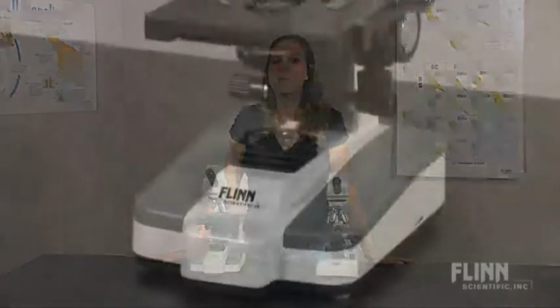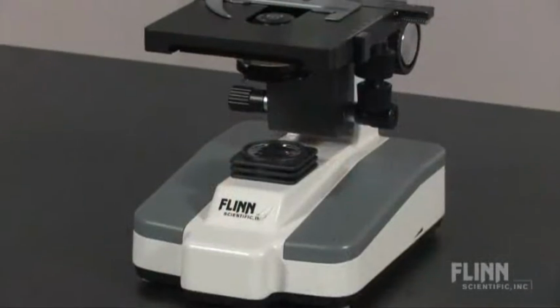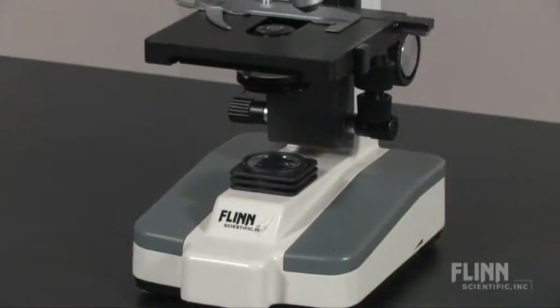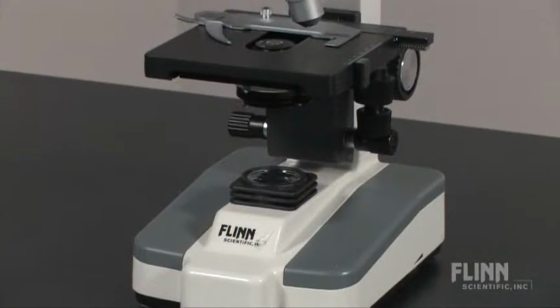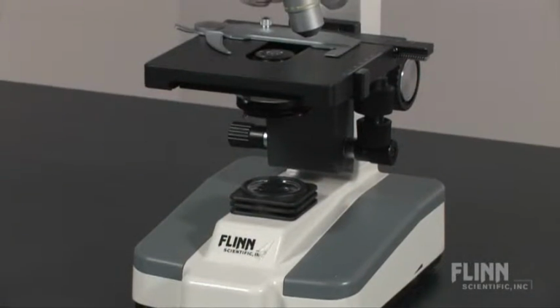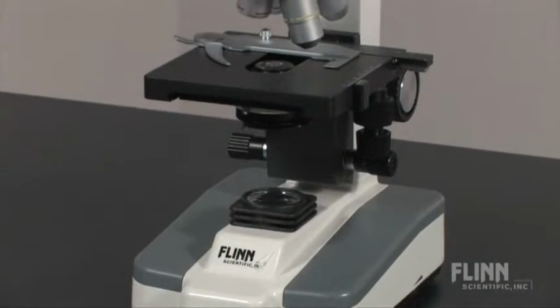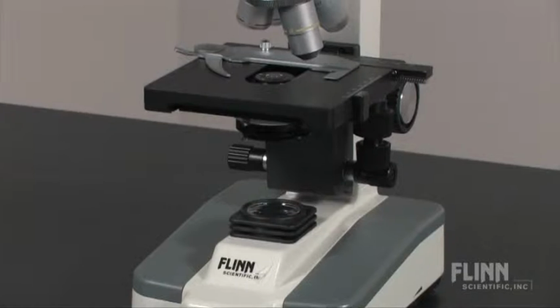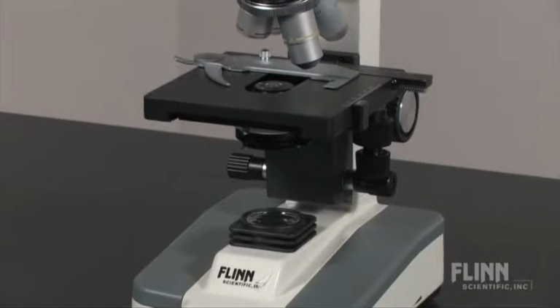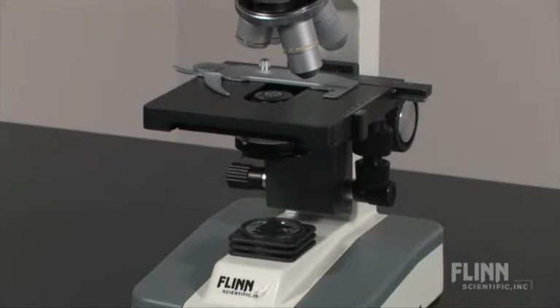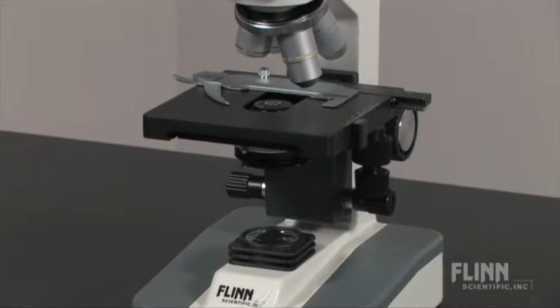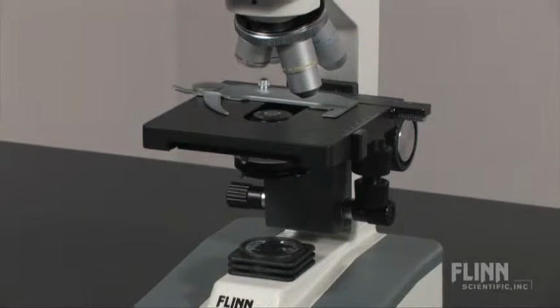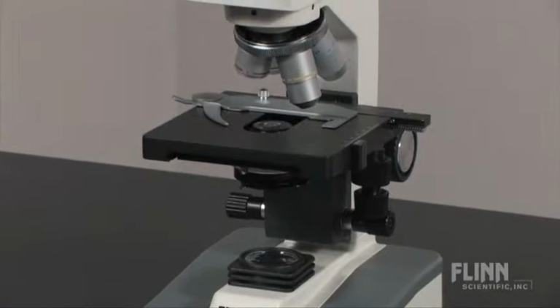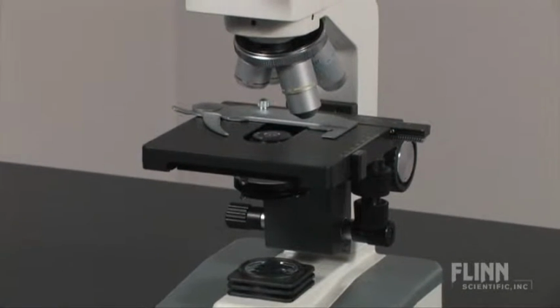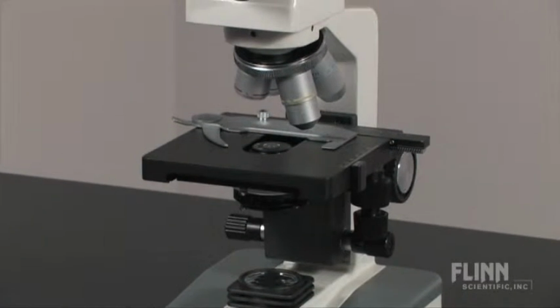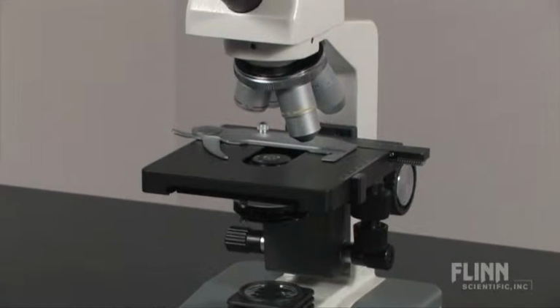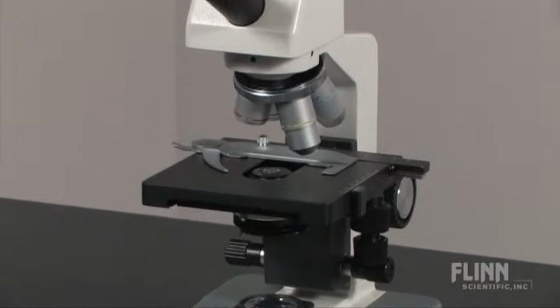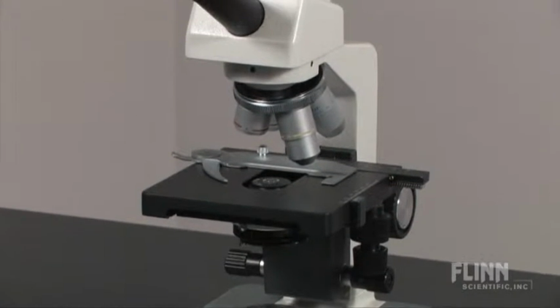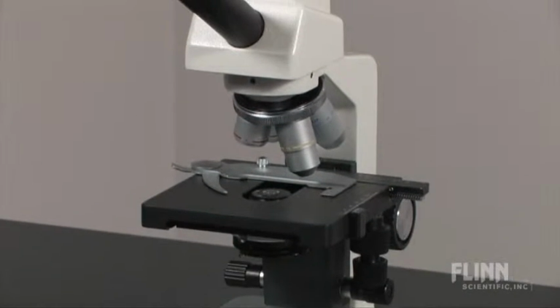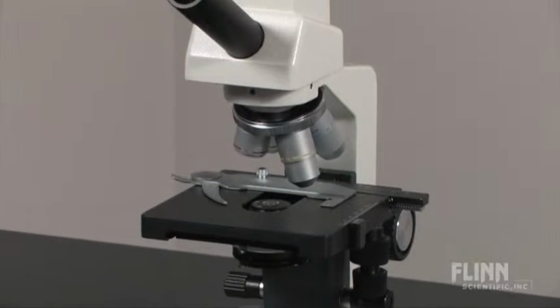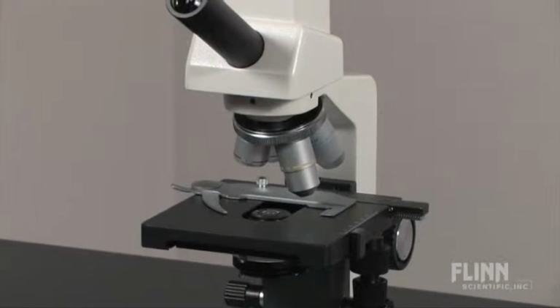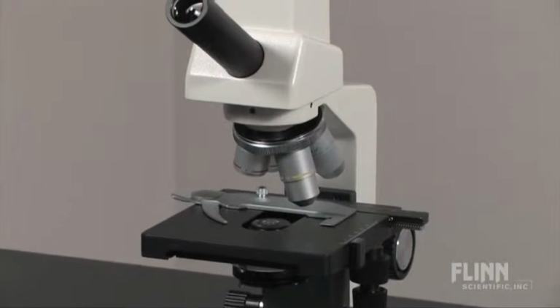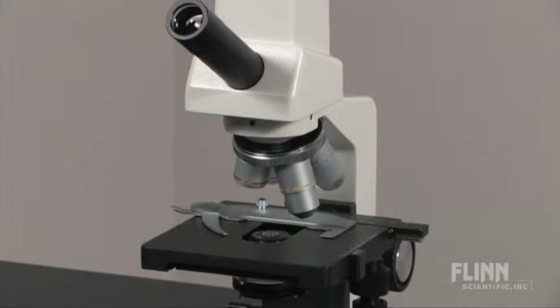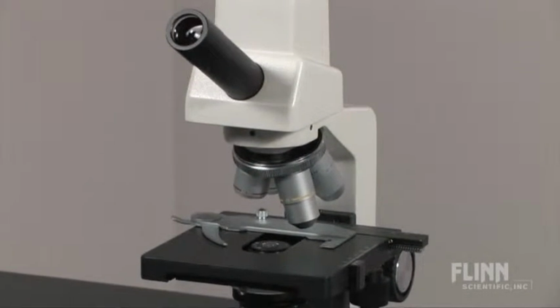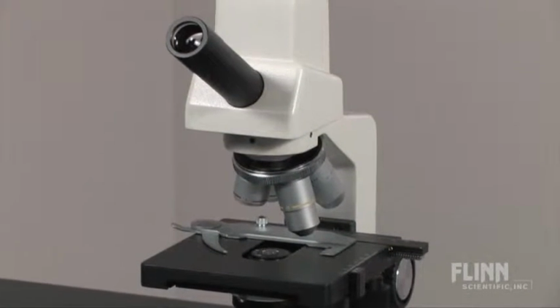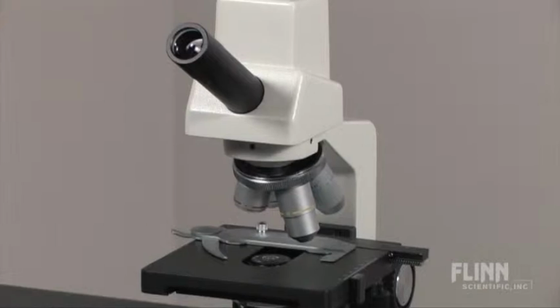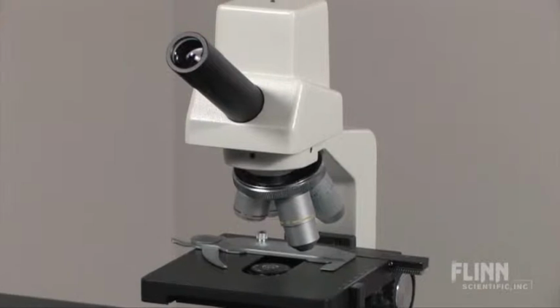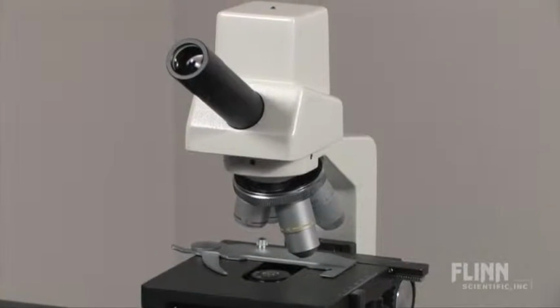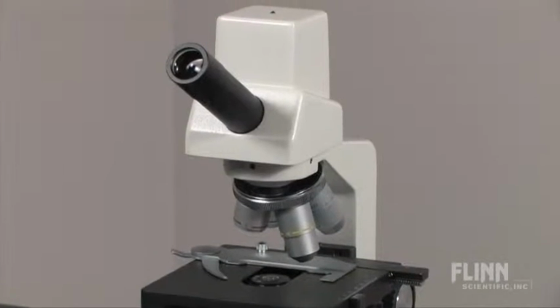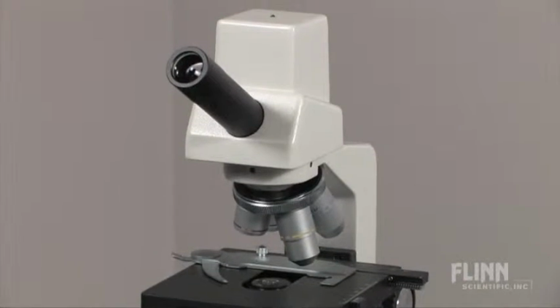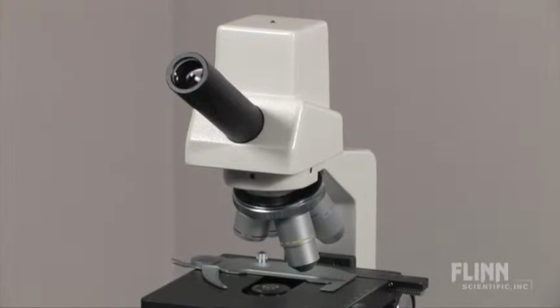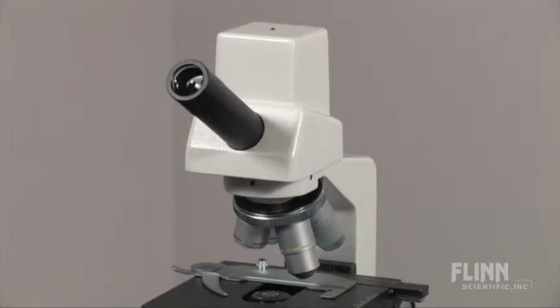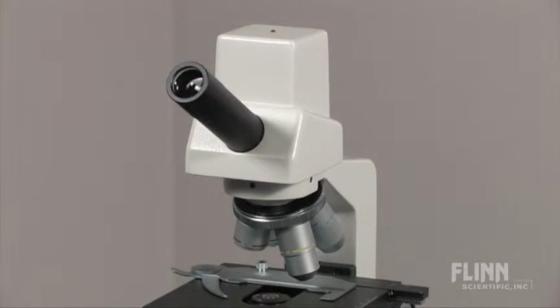Both microscopes have mechanical stages, 4x, 10x, 40x, and 100x oil immersion objectives, and separate coarse and fine focus knobs.